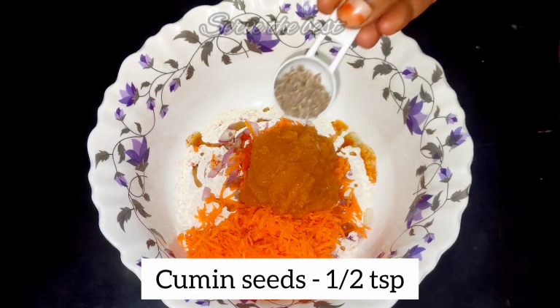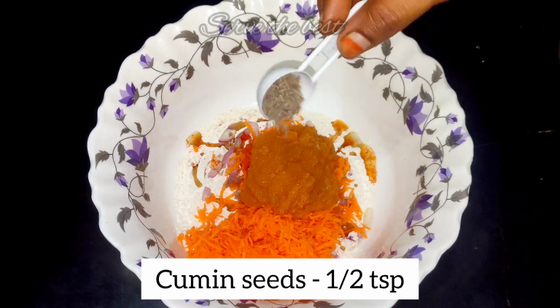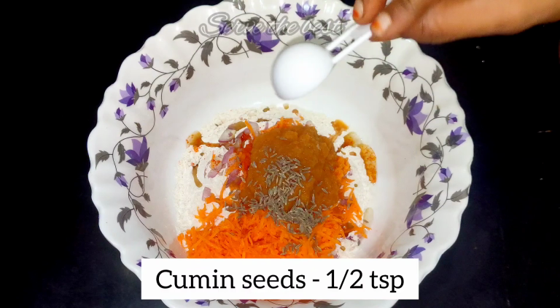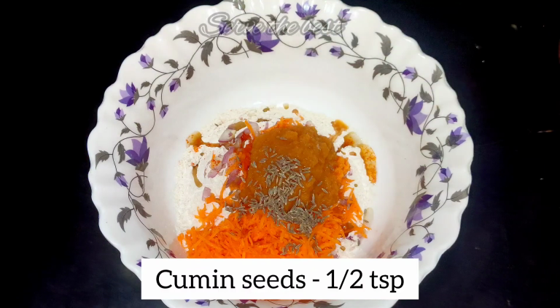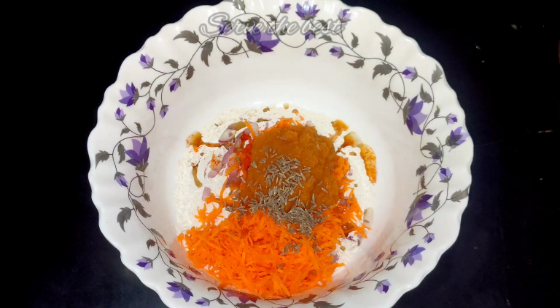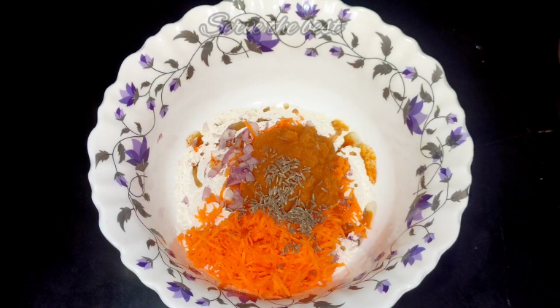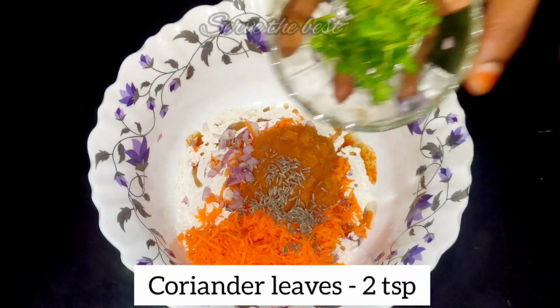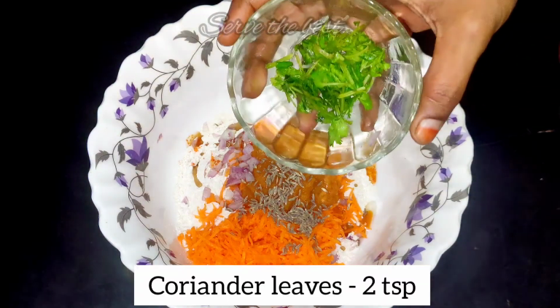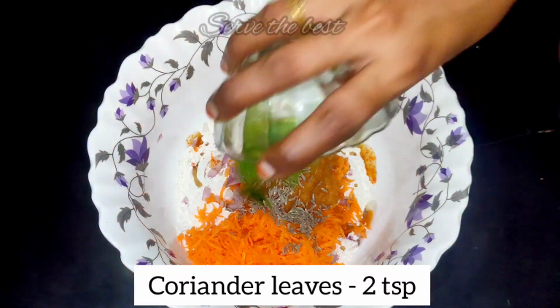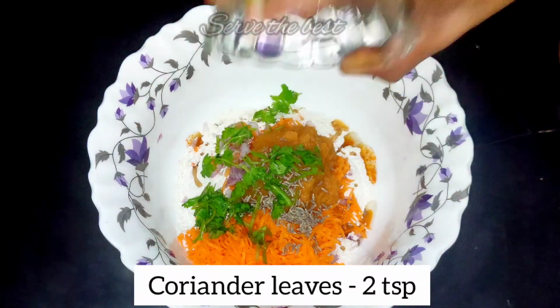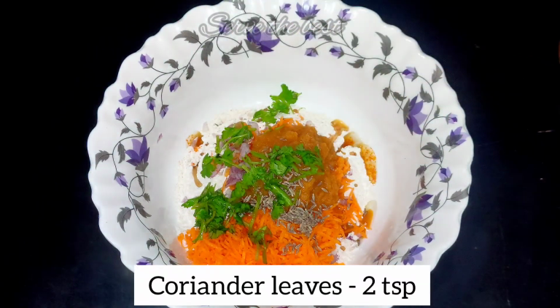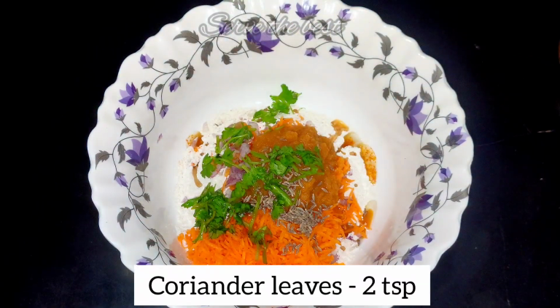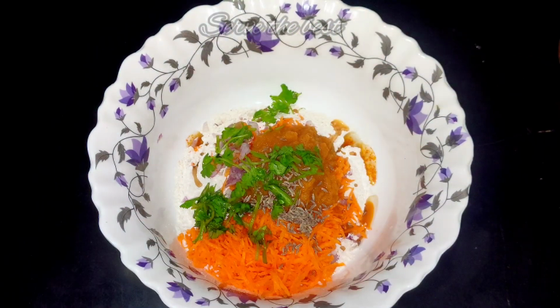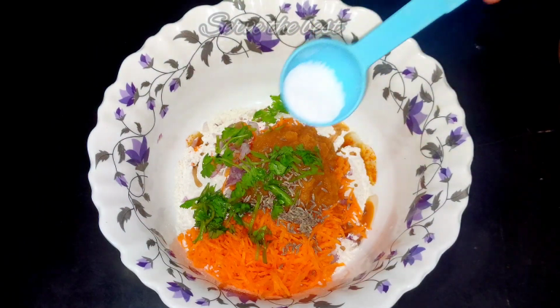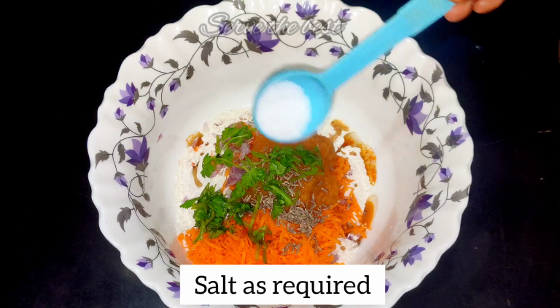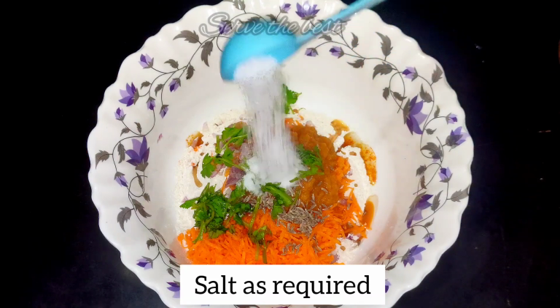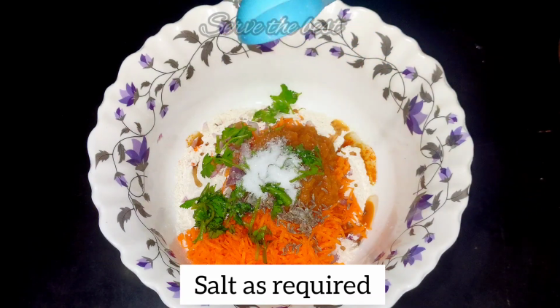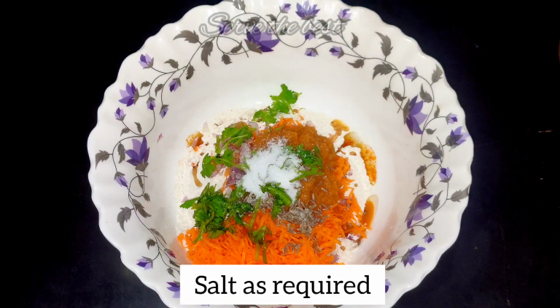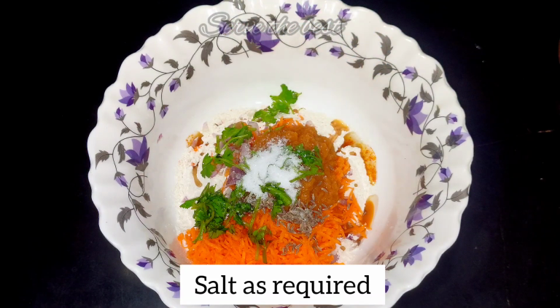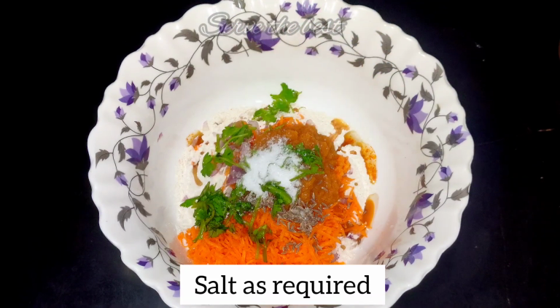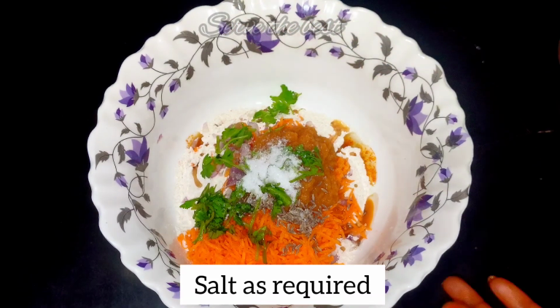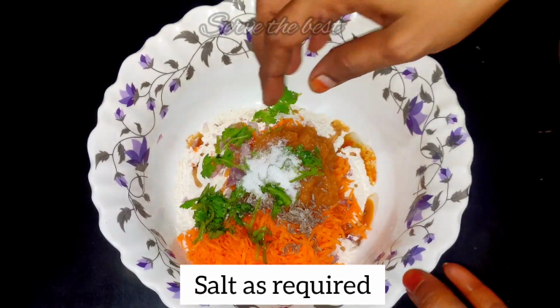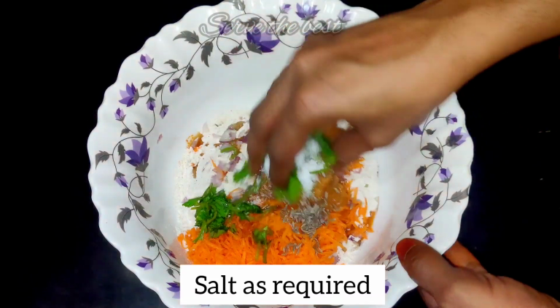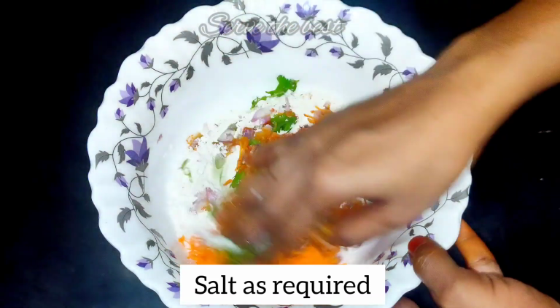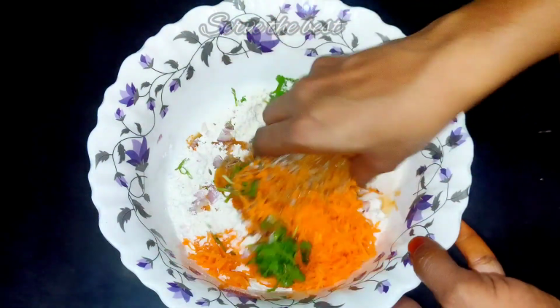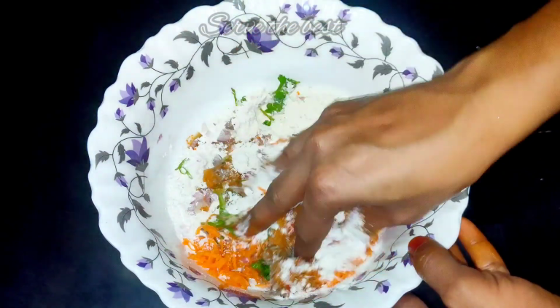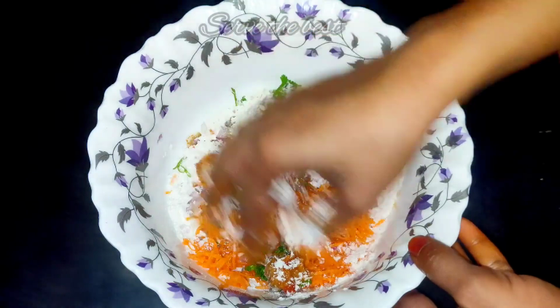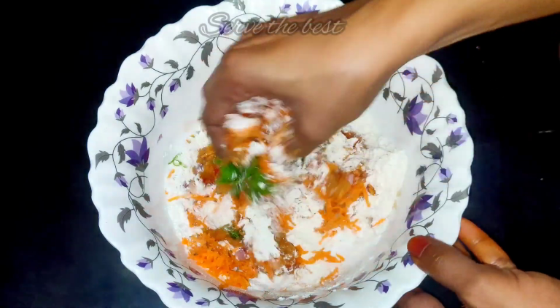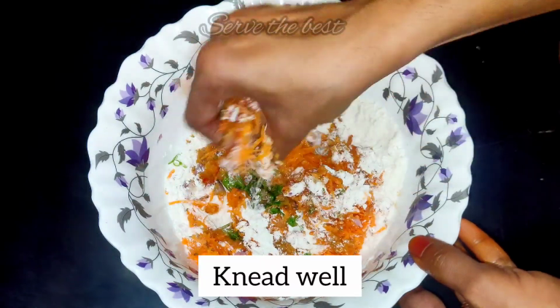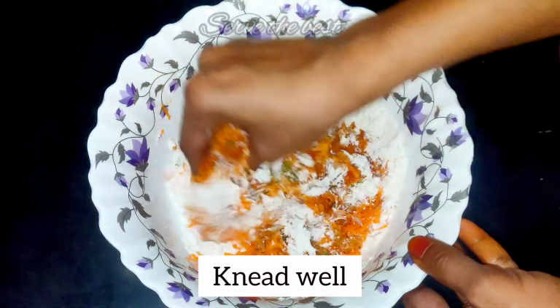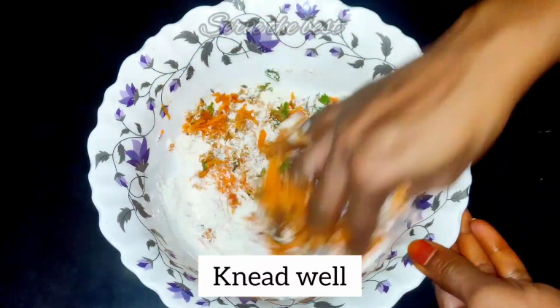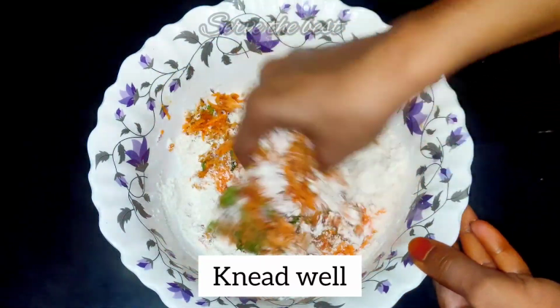I will add 1 teaspoon of cheese. Add 2 teaspoons of tea.